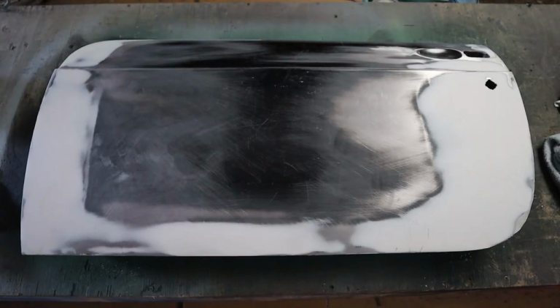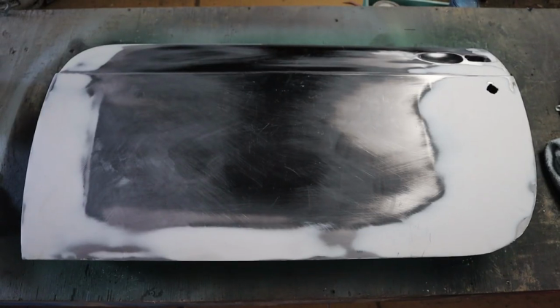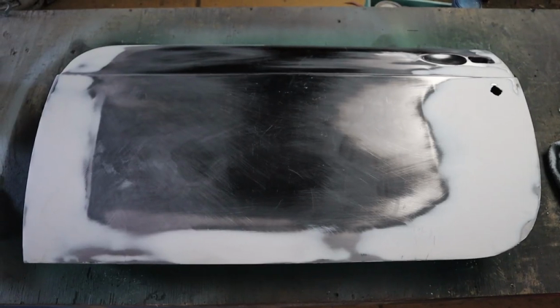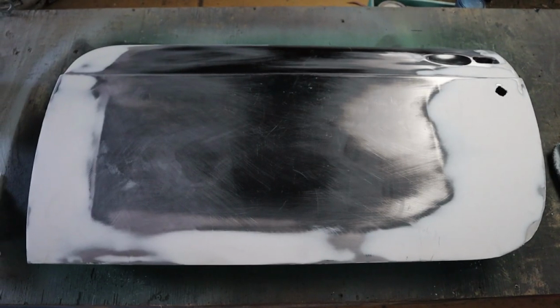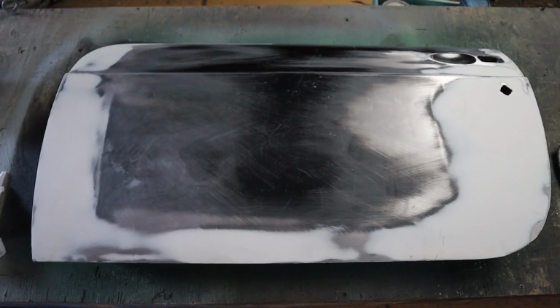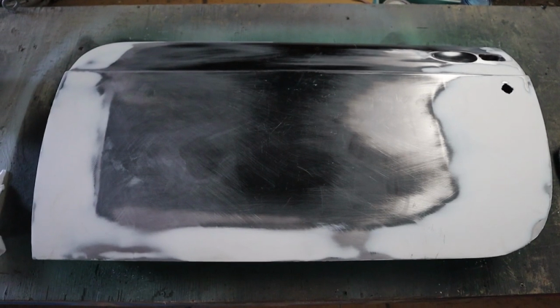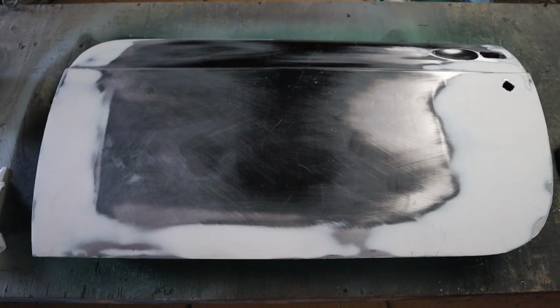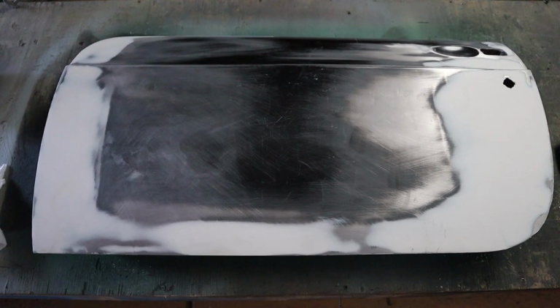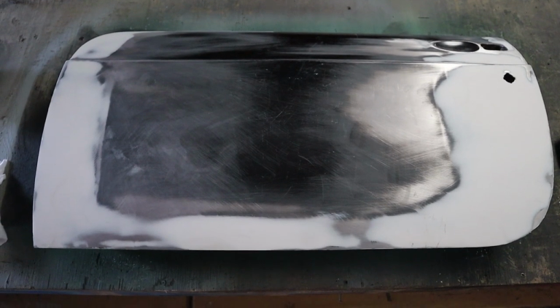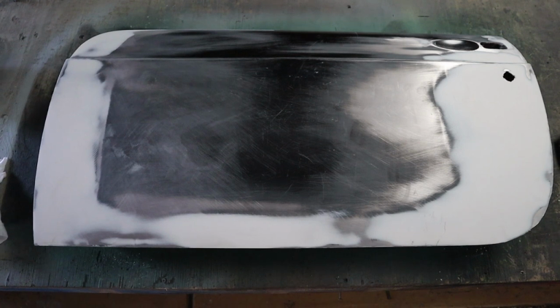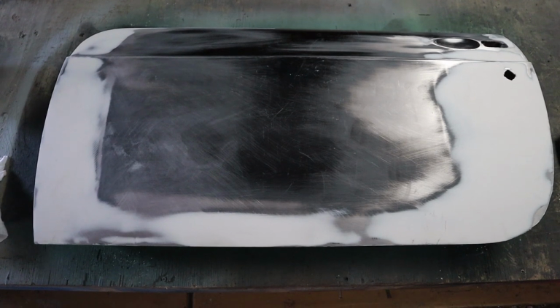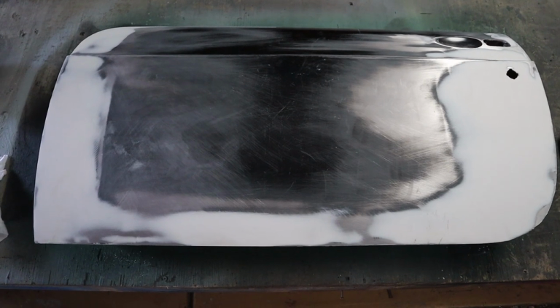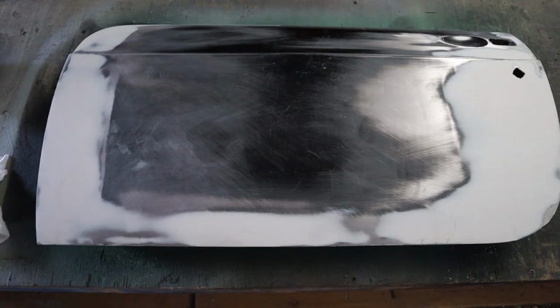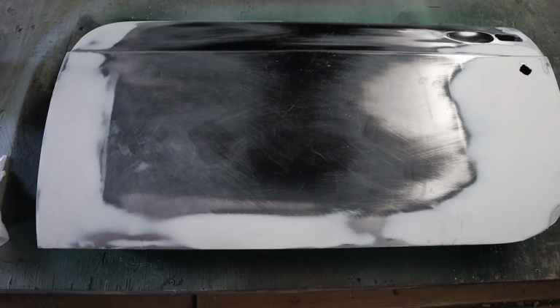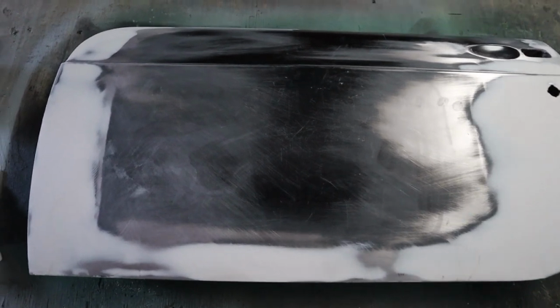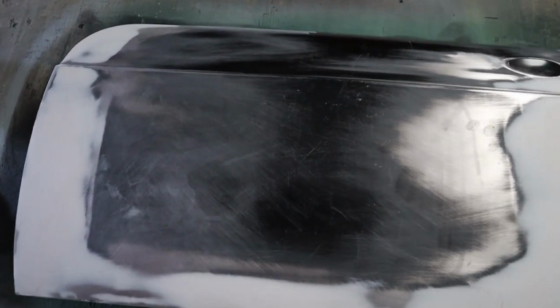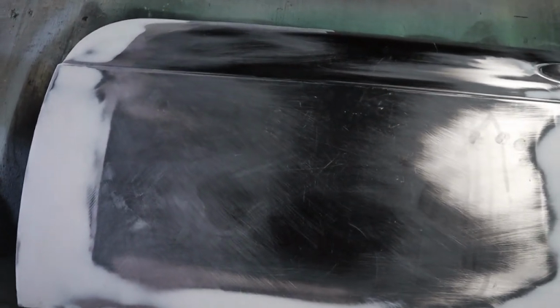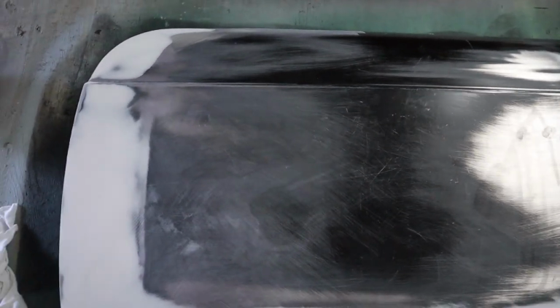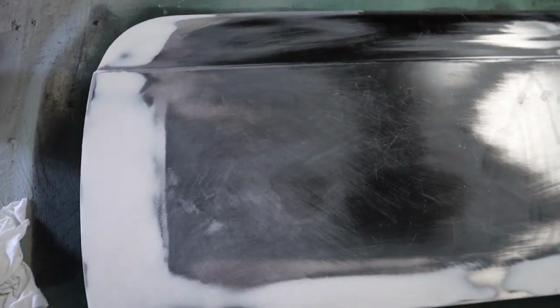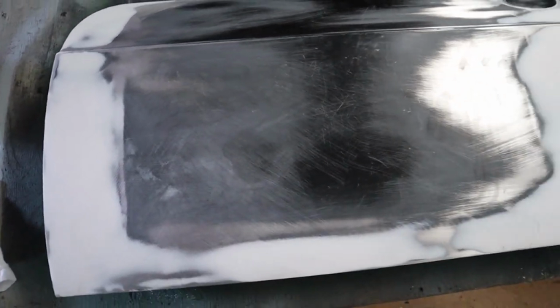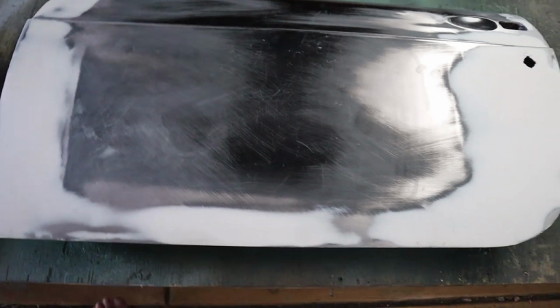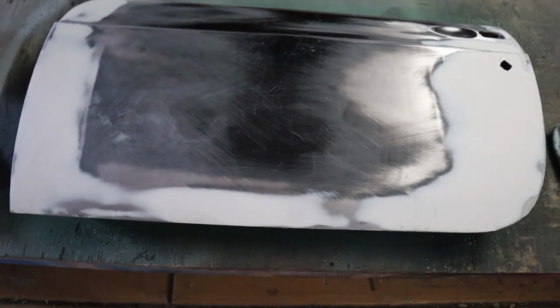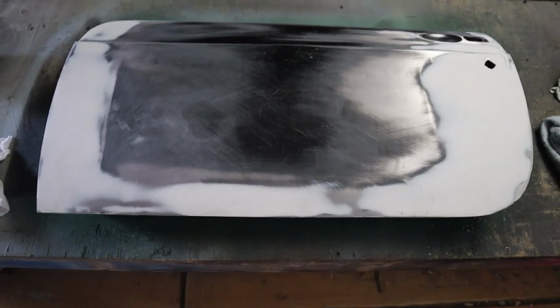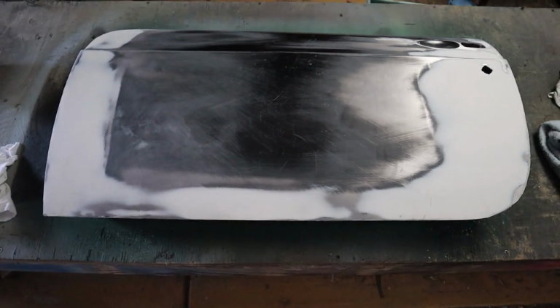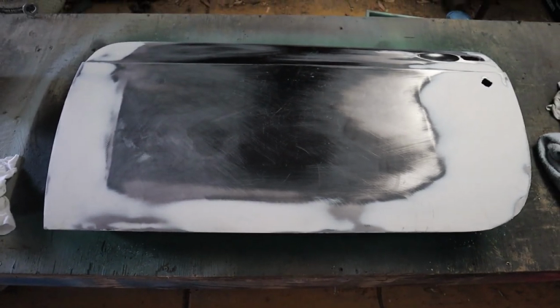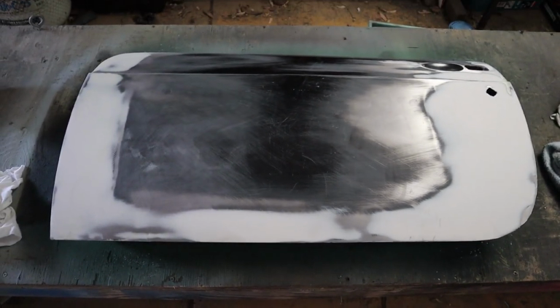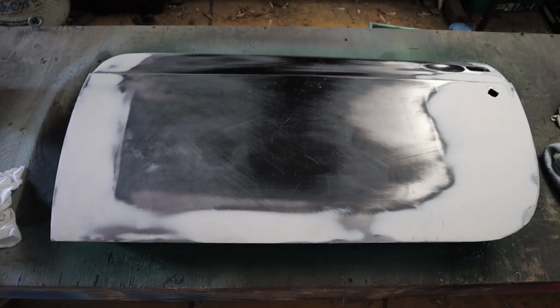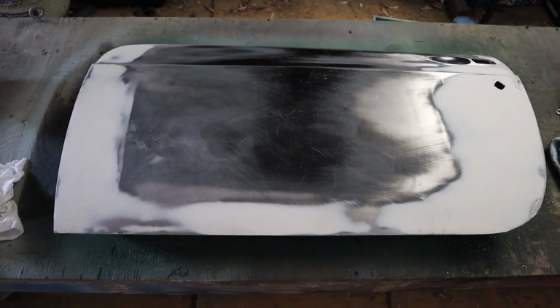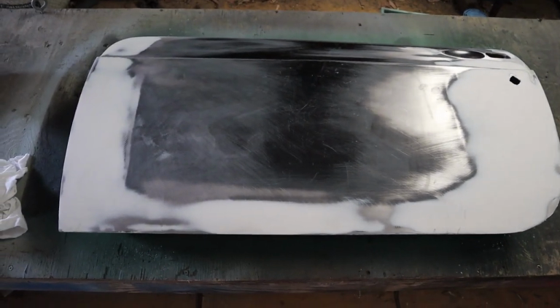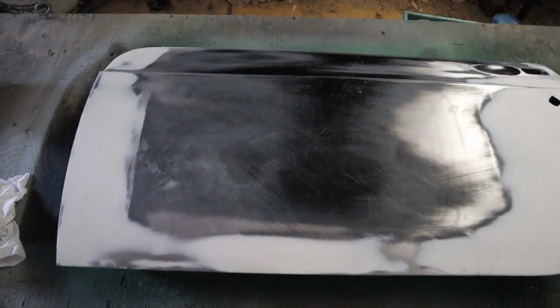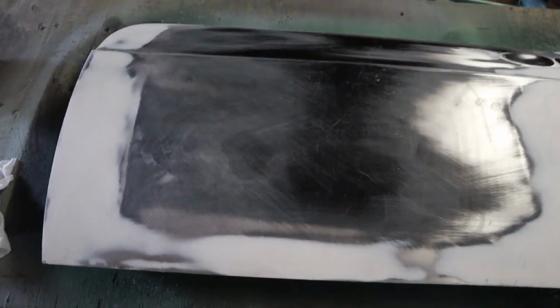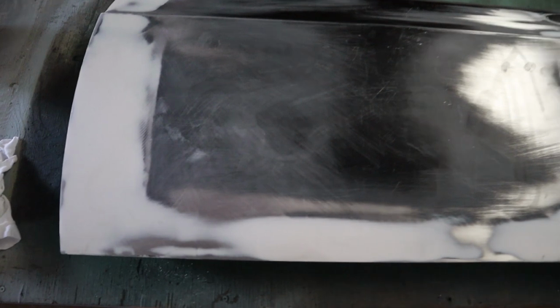Okay, new project. This is an MG door from about a 1957-58 MG. I've been given this door in a ready-to-paint condition. The supplier said to me, all you've got to do is whack a couple of coats of paint on it and you'll be good.